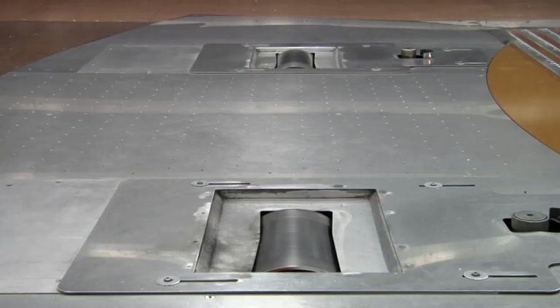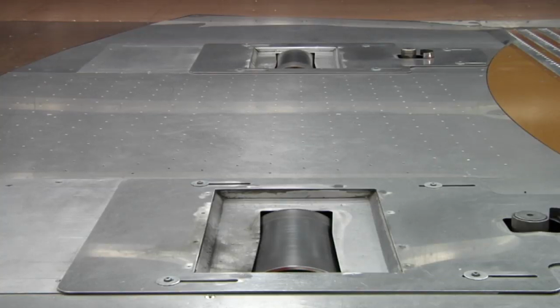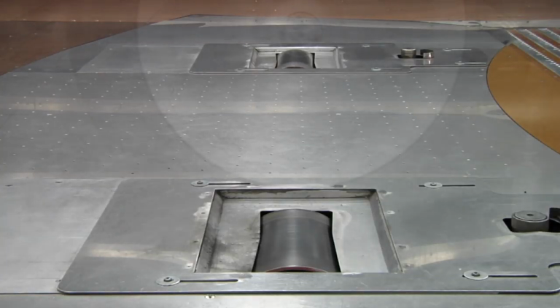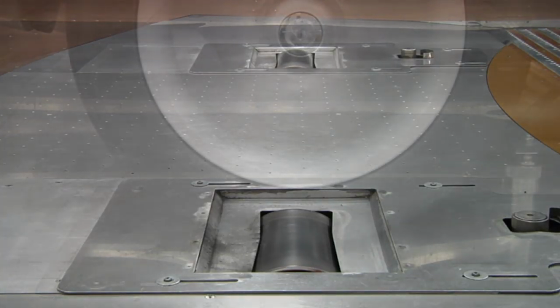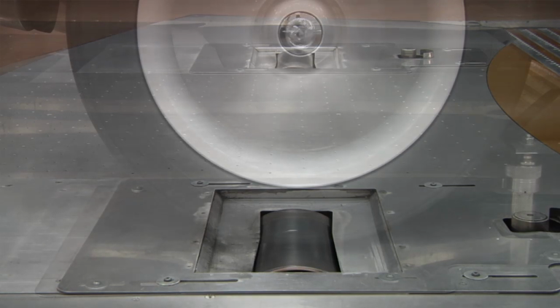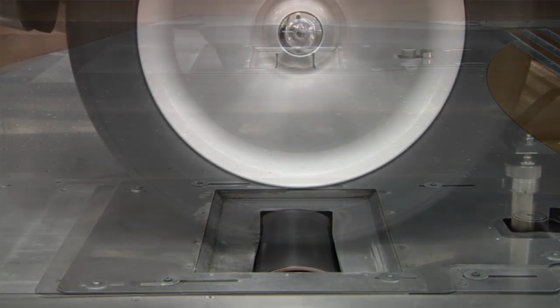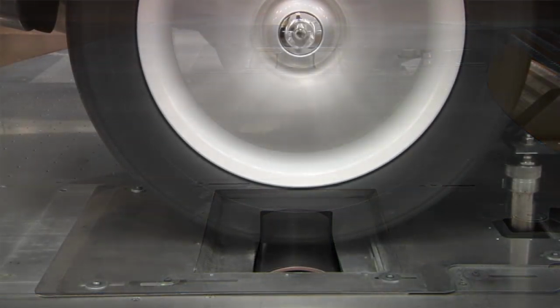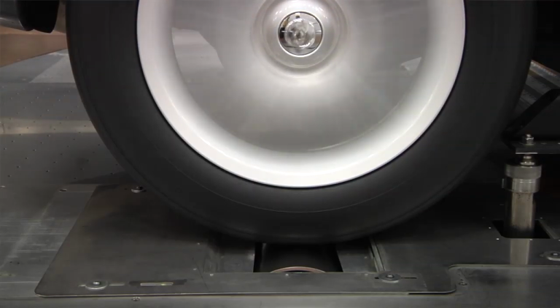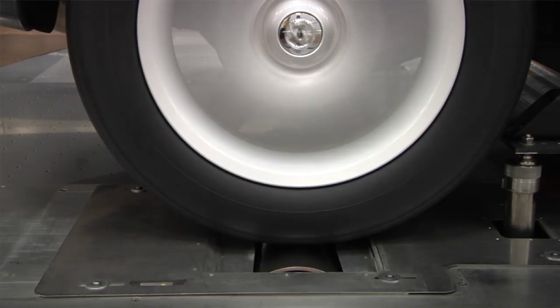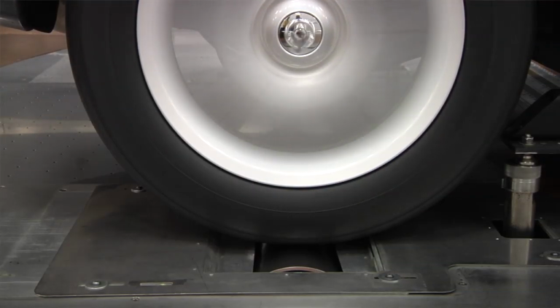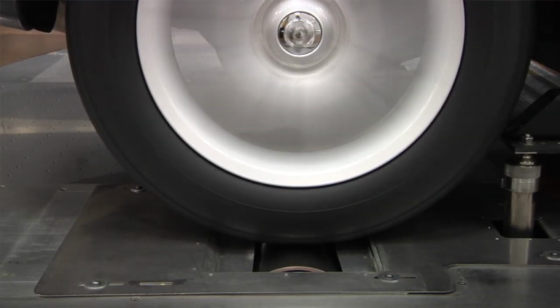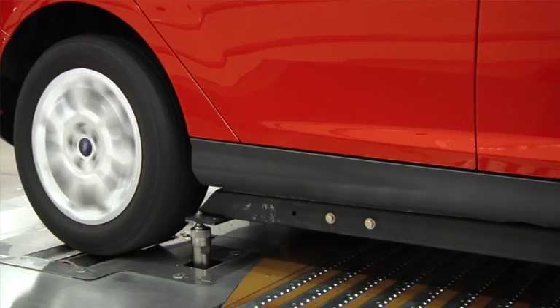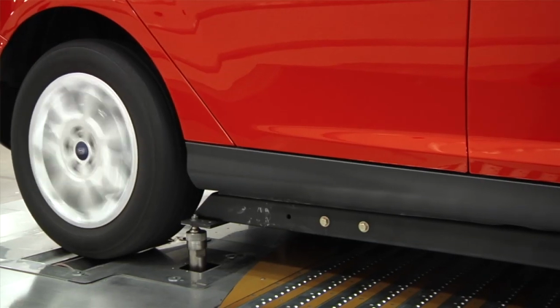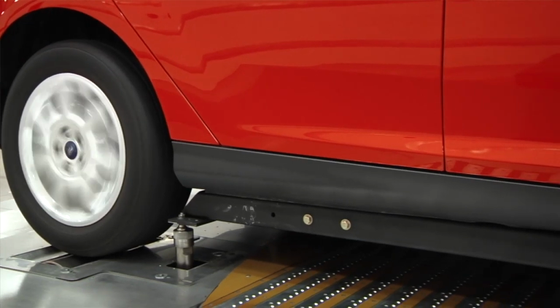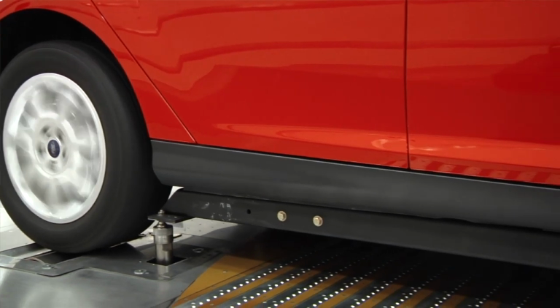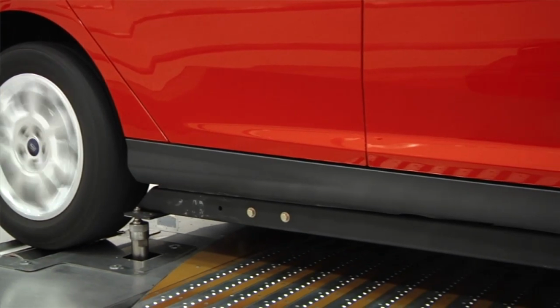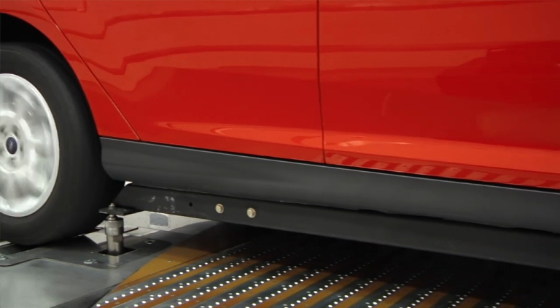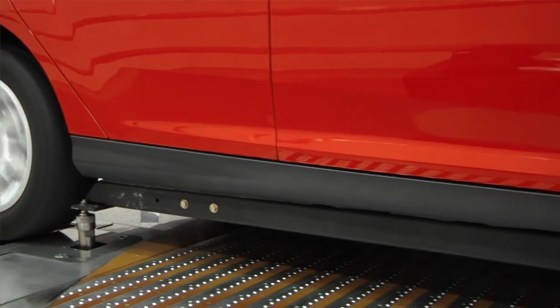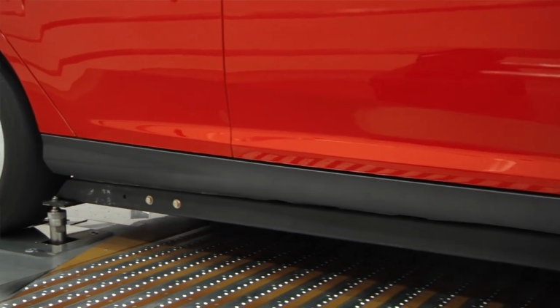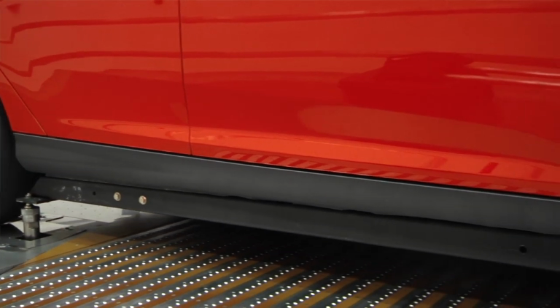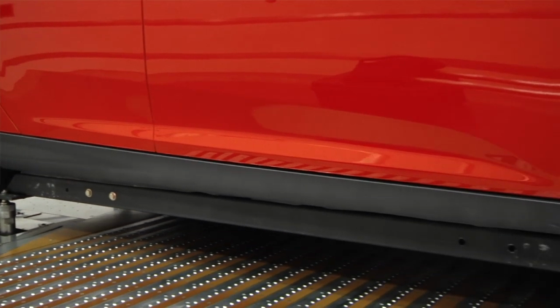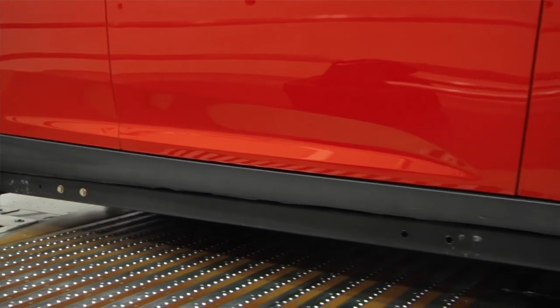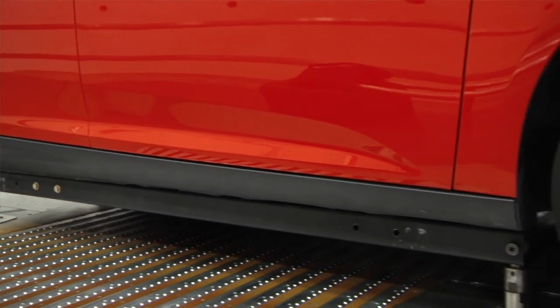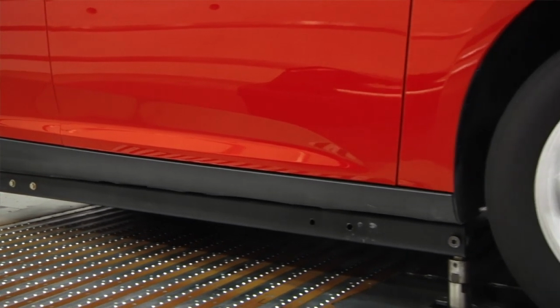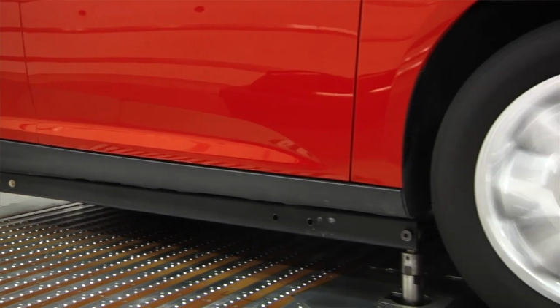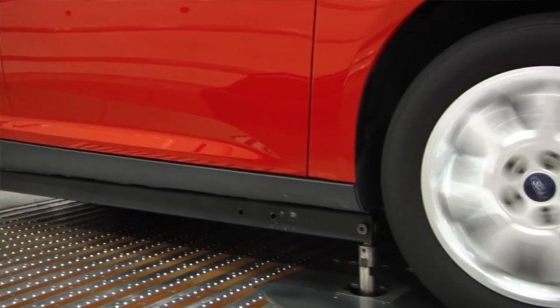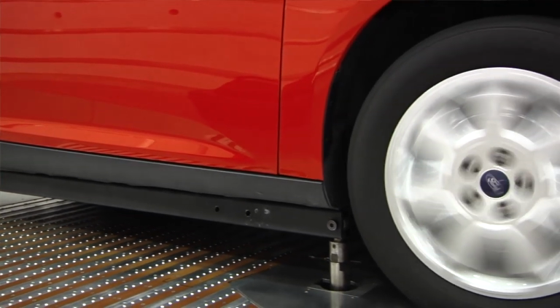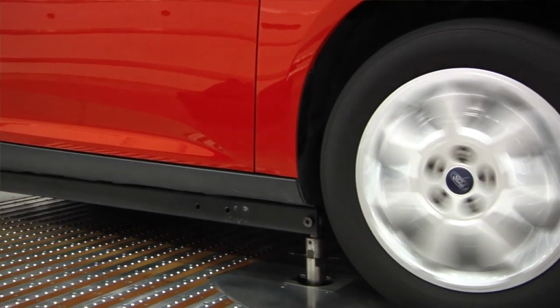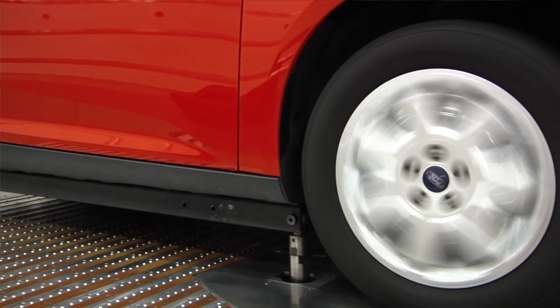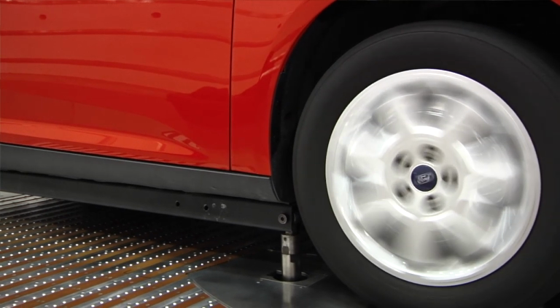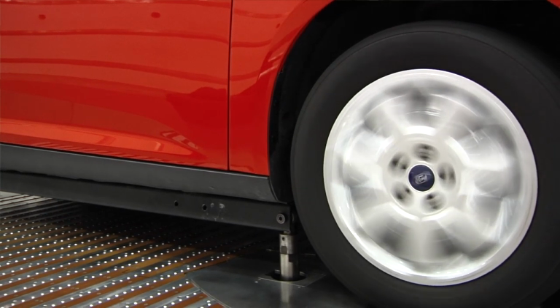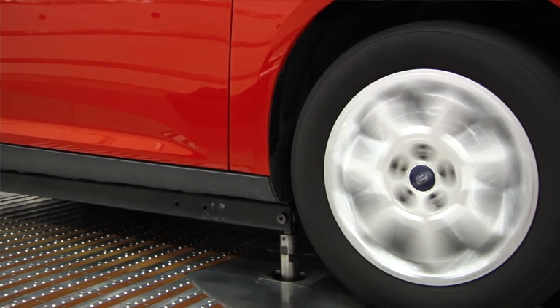All four wheels can be rotated to match the air speed. Six-component force data can be obtained with or without rotating wheels. This capability is invaluable in helping to understand the detailed effect around the tires.